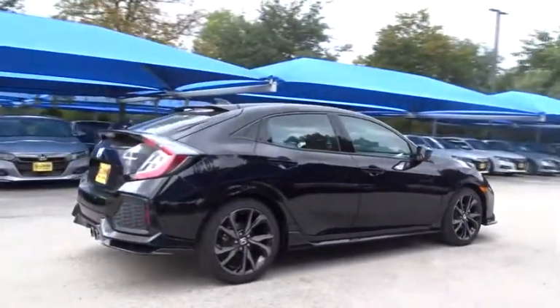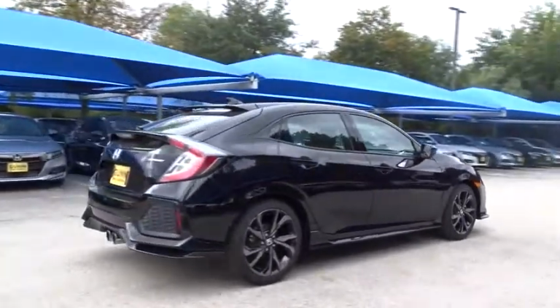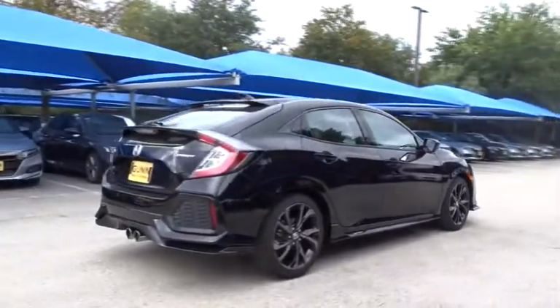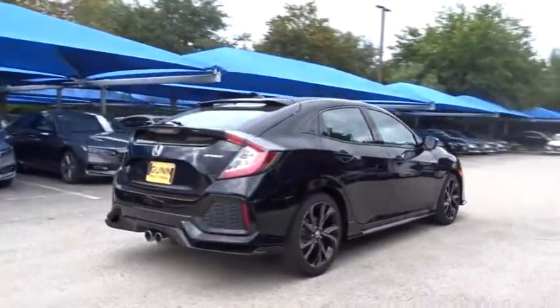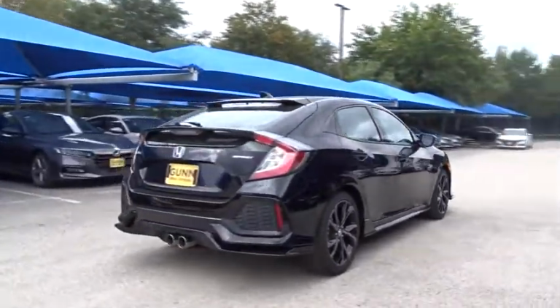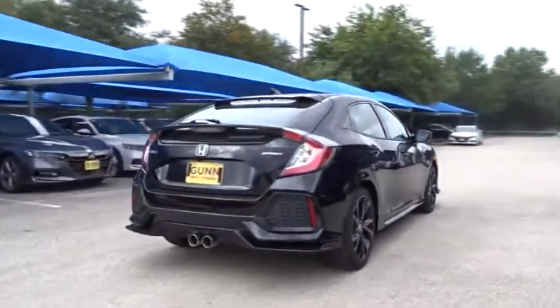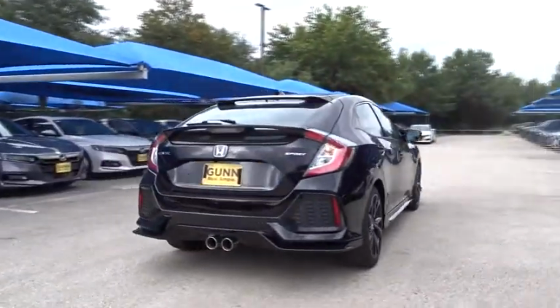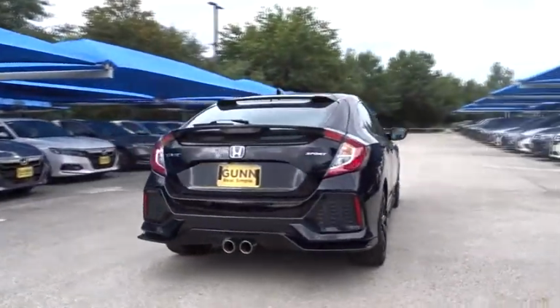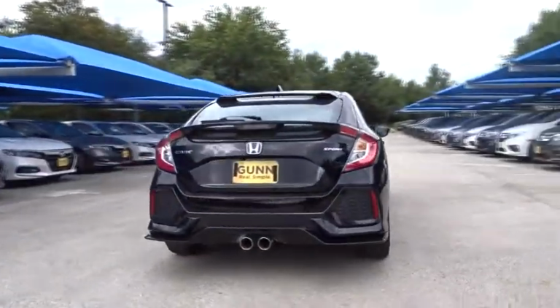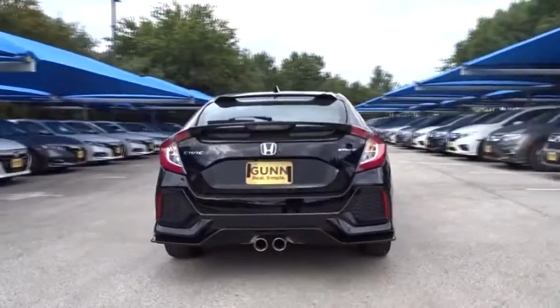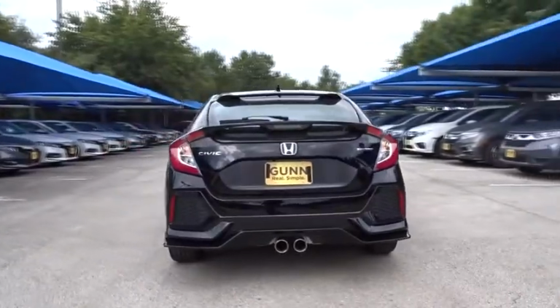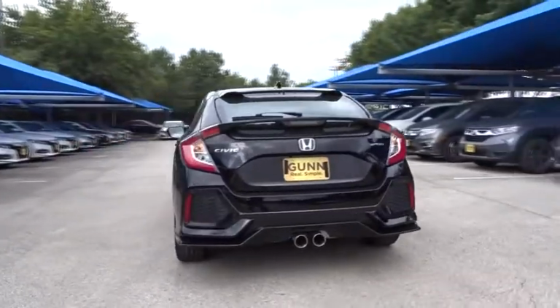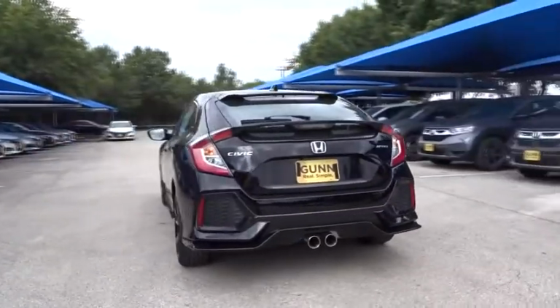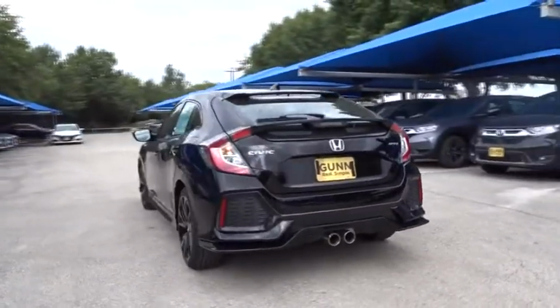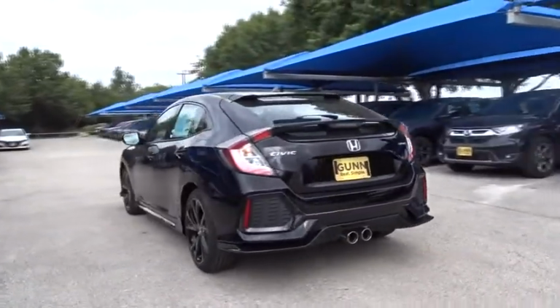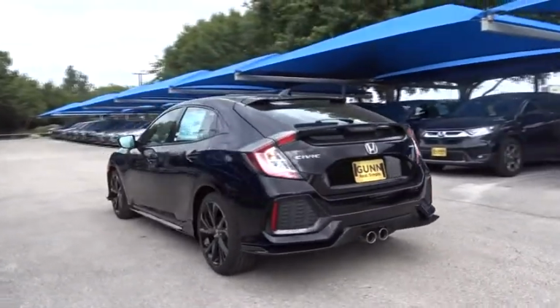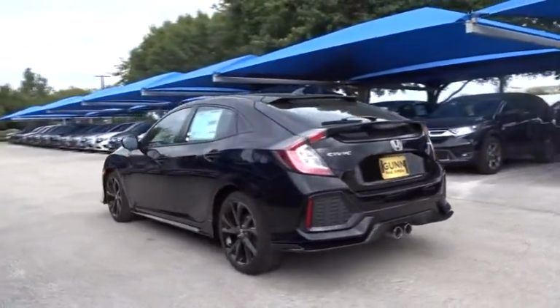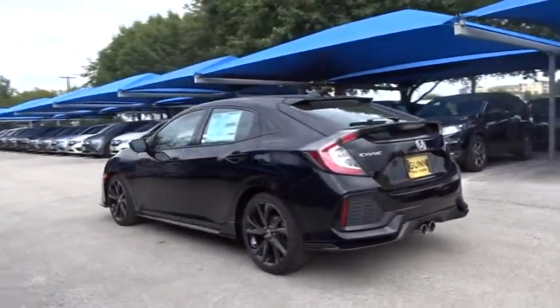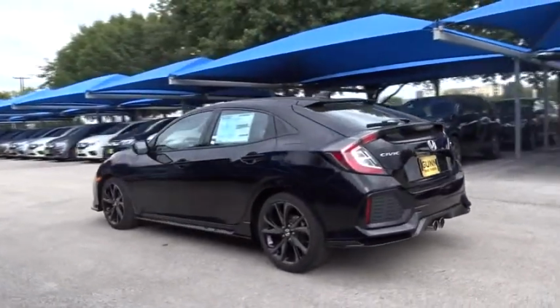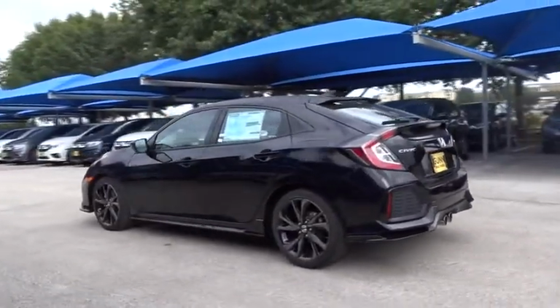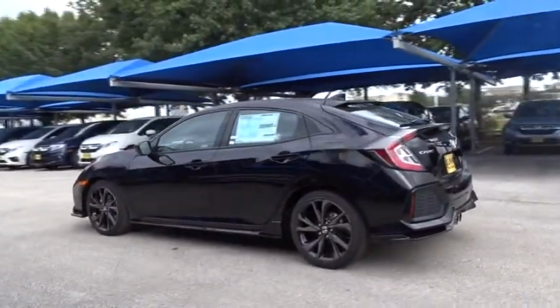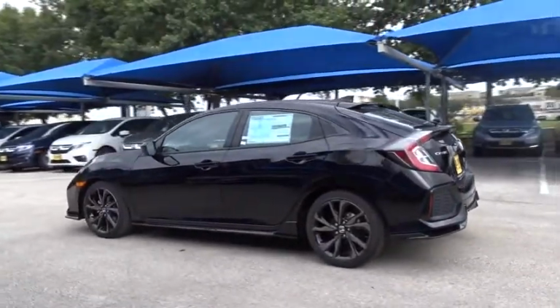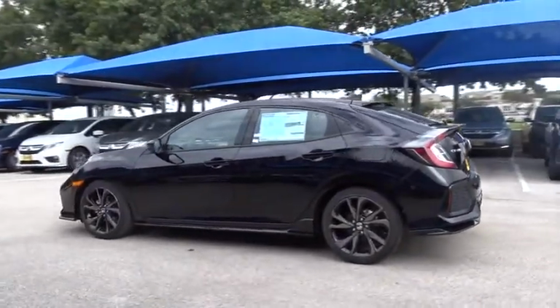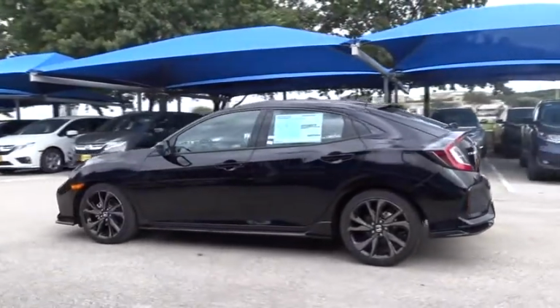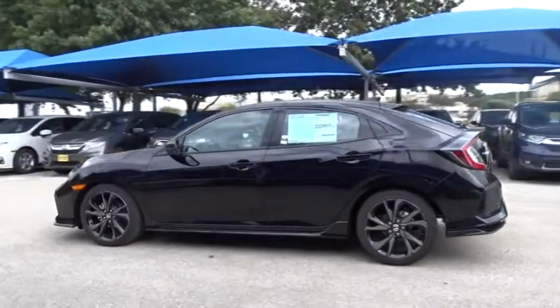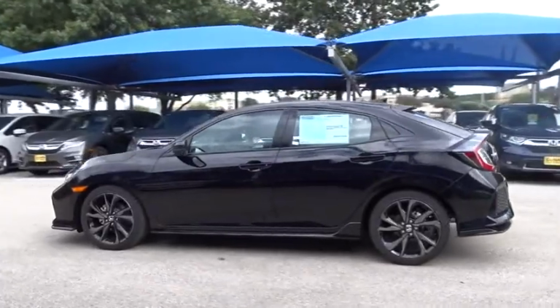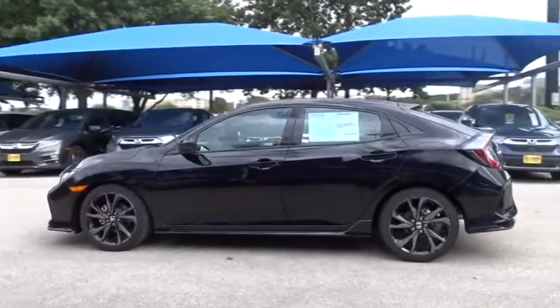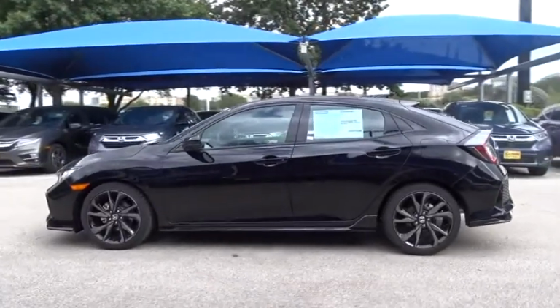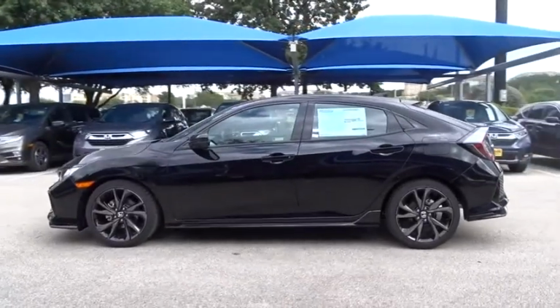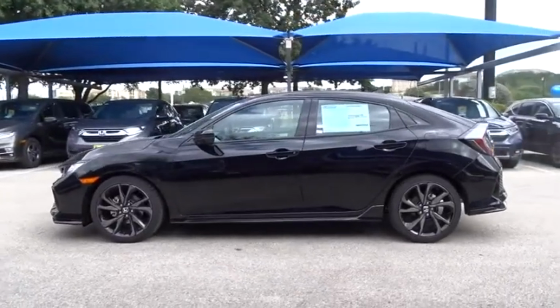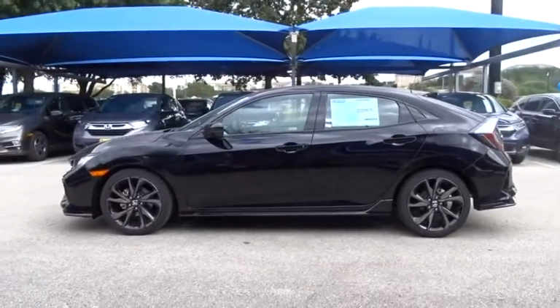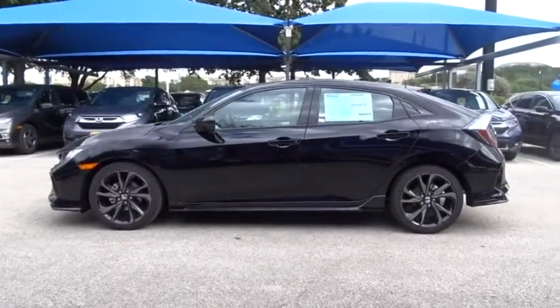Here are some of this vehicle's great options: anti-lock braking system, stability control, traction control, steering wheel audio controls, backup camera, keyless entry, leather-wrapped steering wheel.